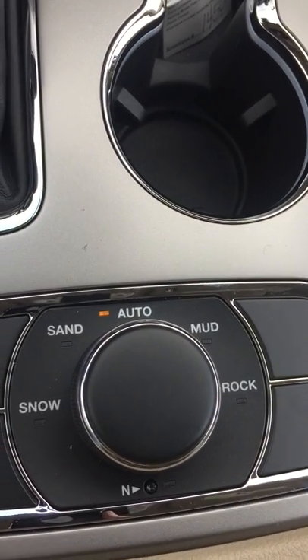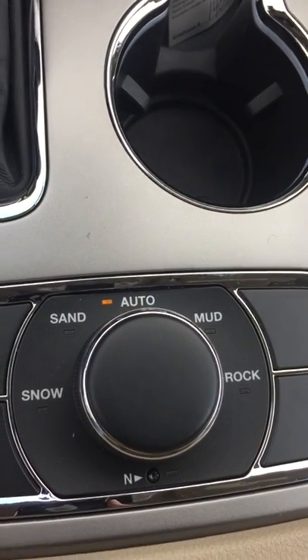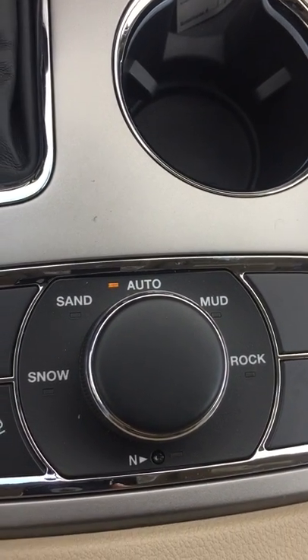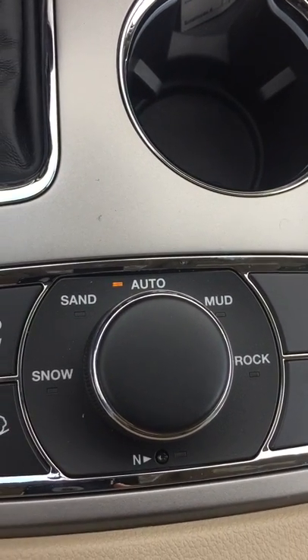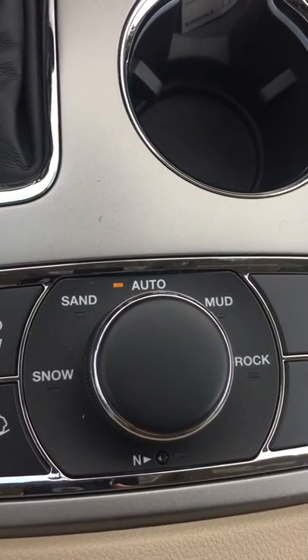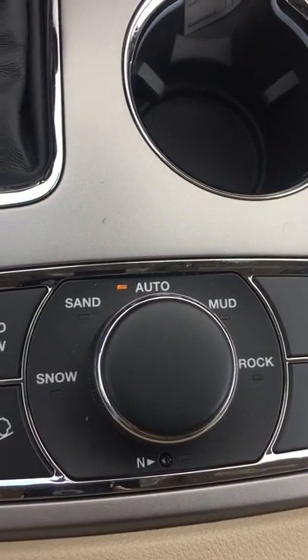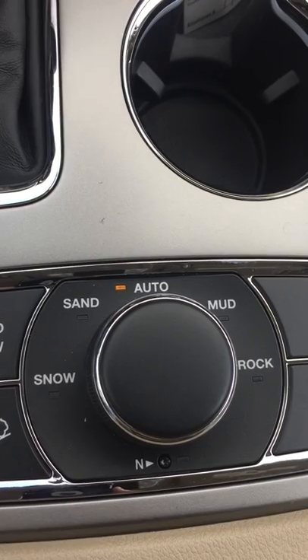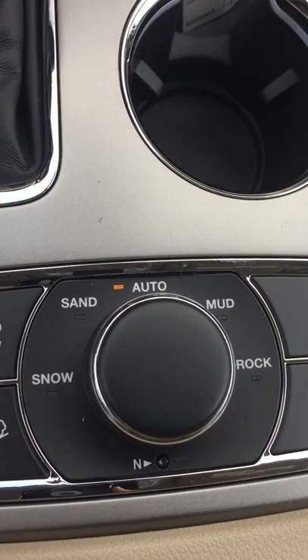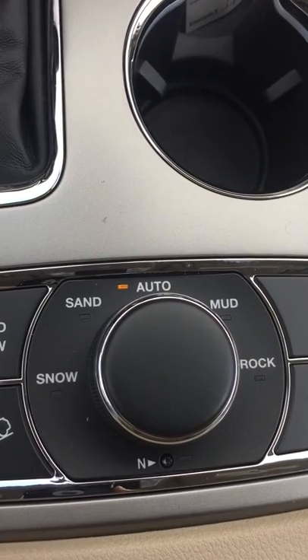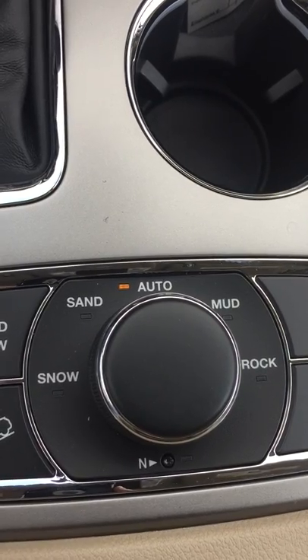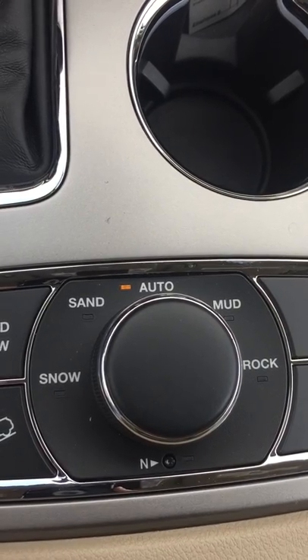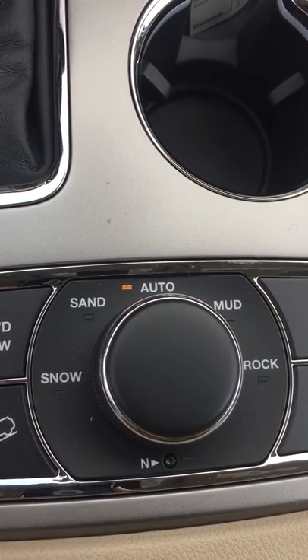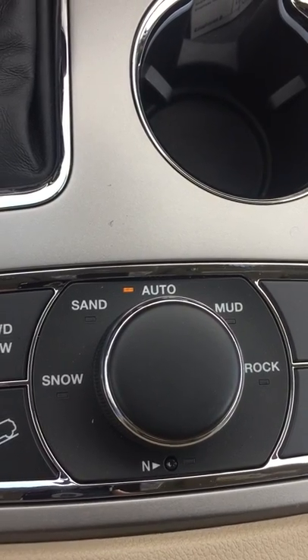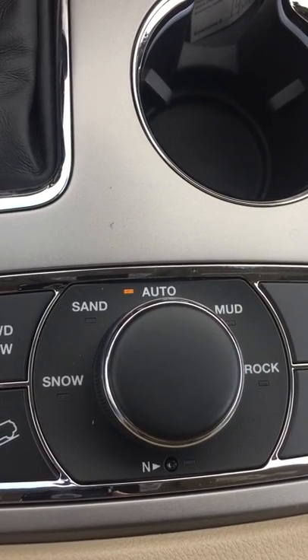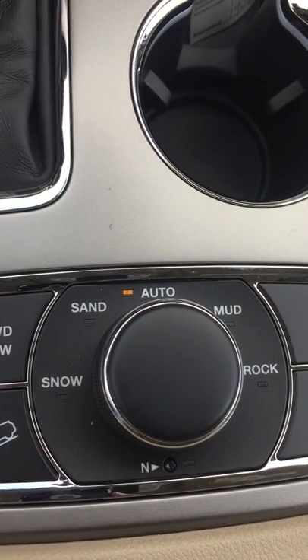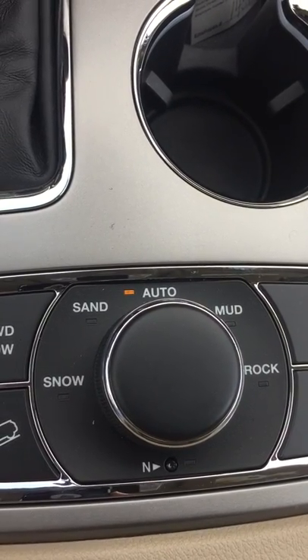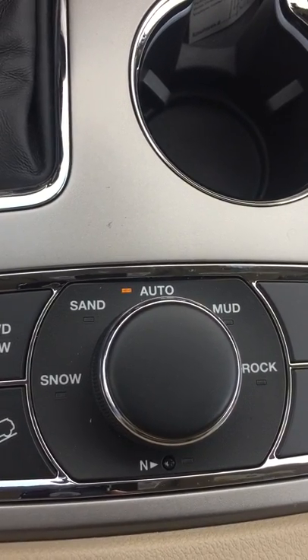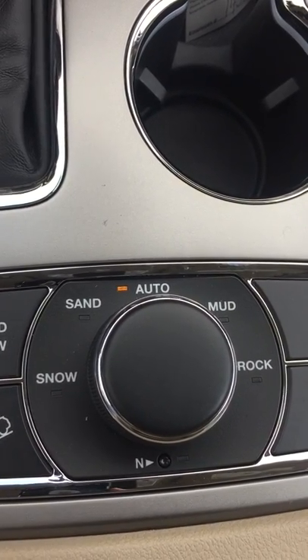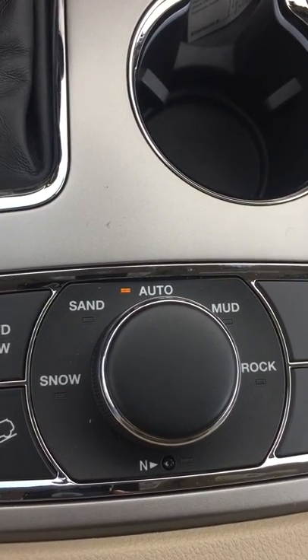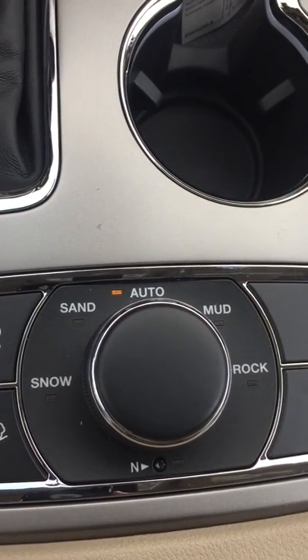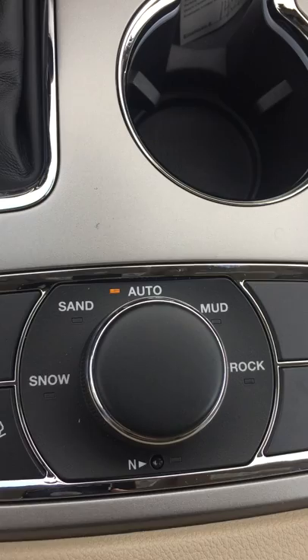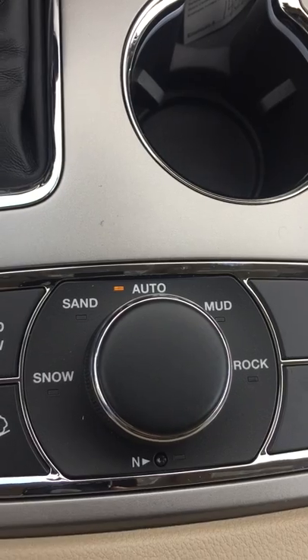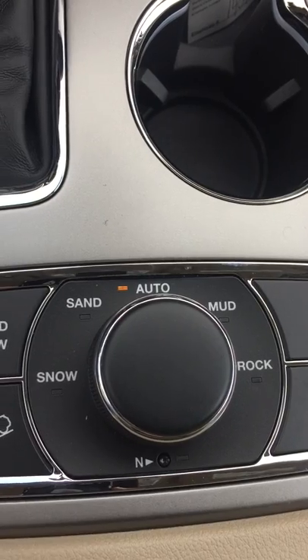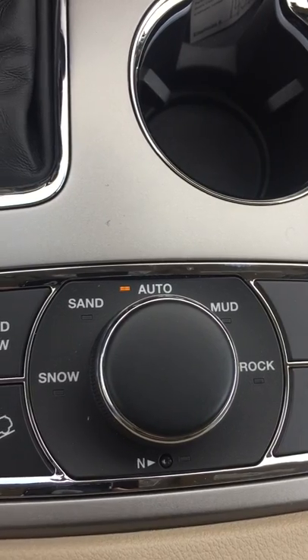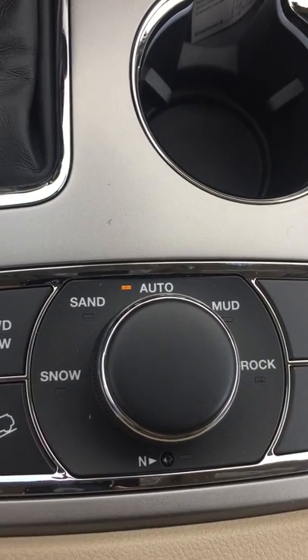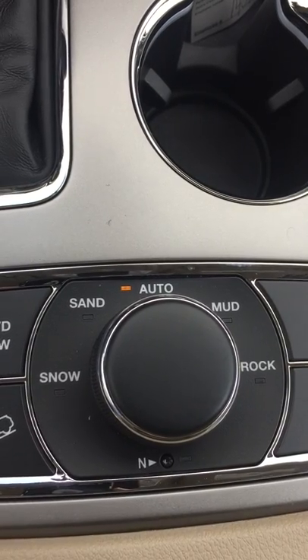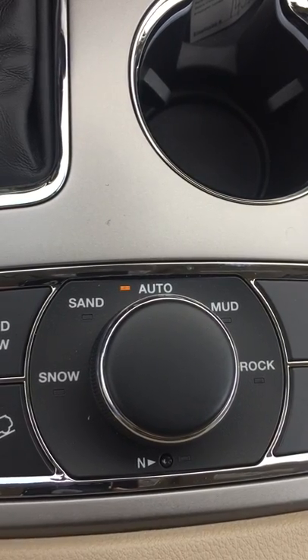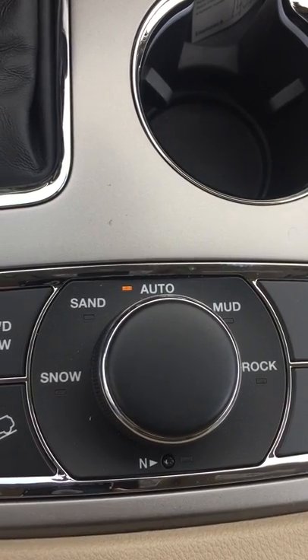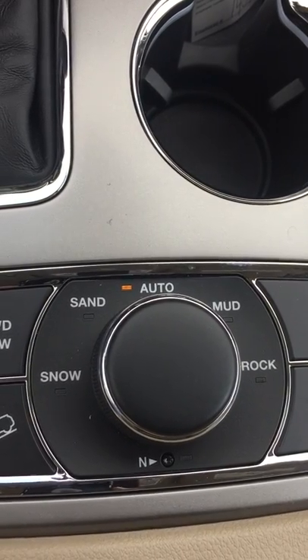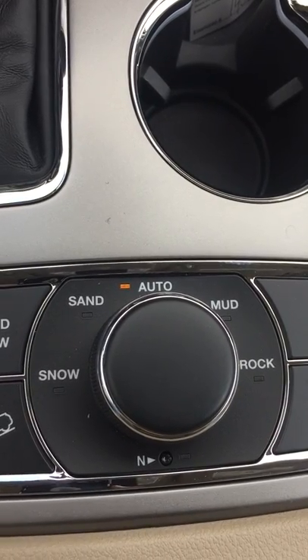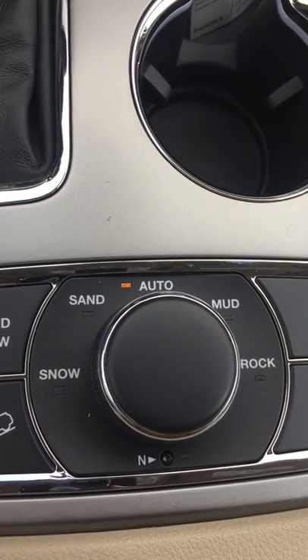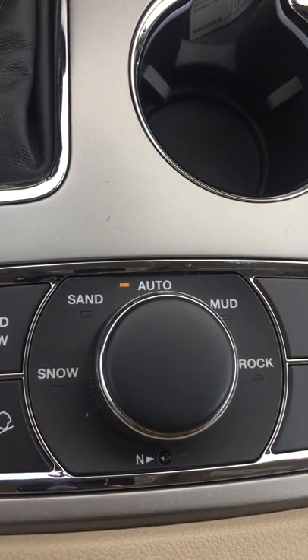You've also got a neutral dip that will open up your transfer case — useful if you're hauling something. I don't fully understand that yet, but it's there for those who need it.